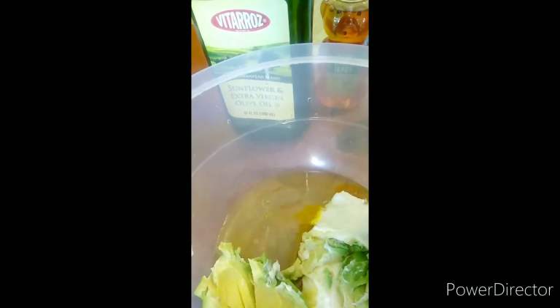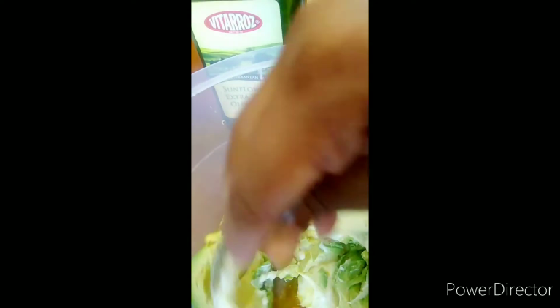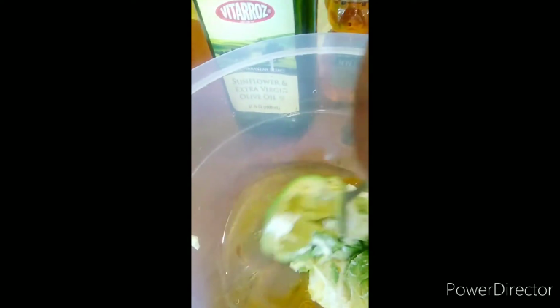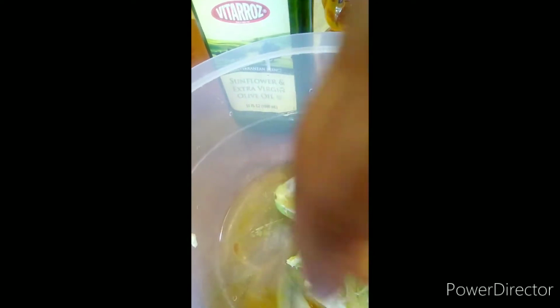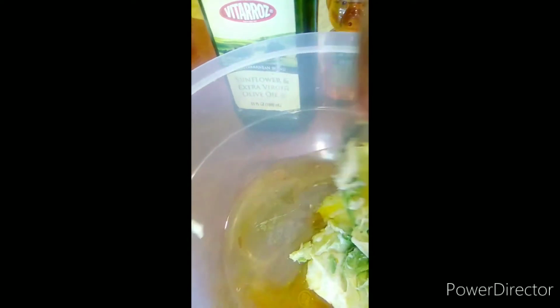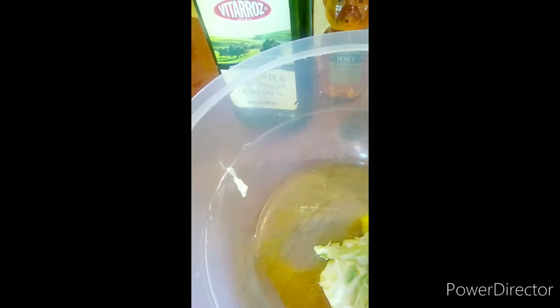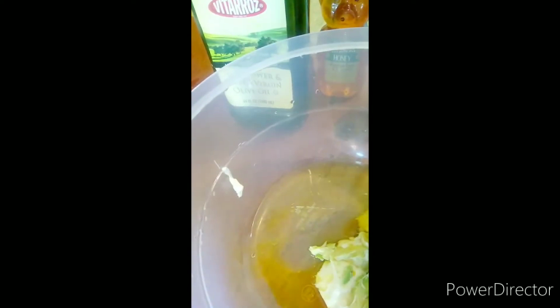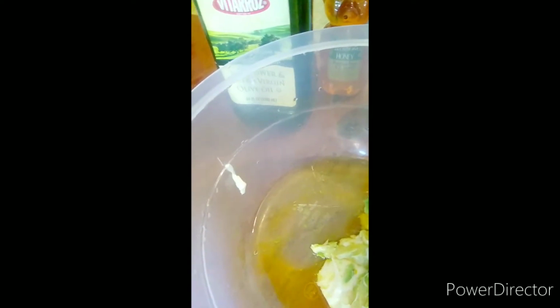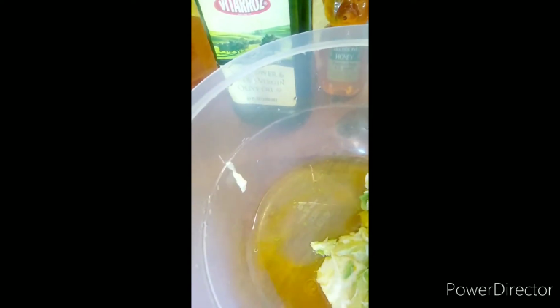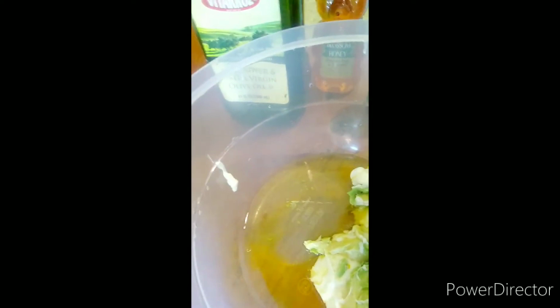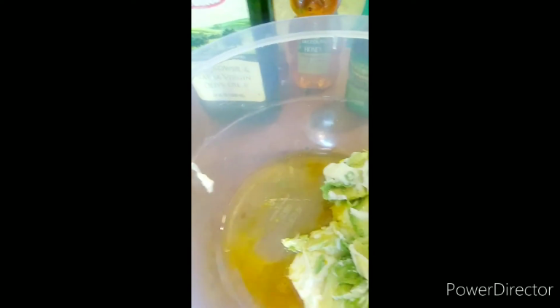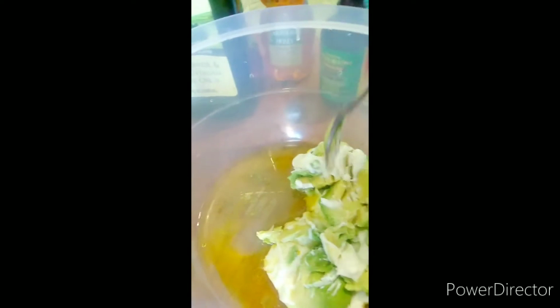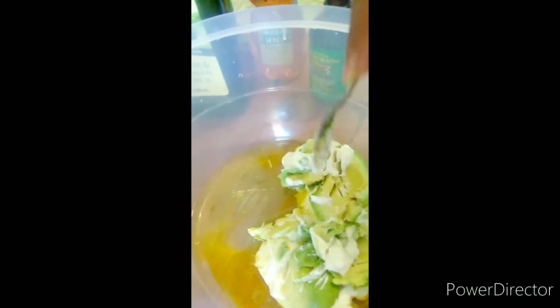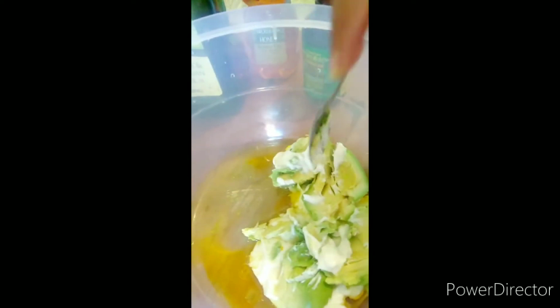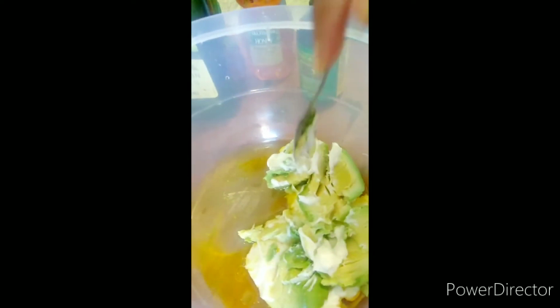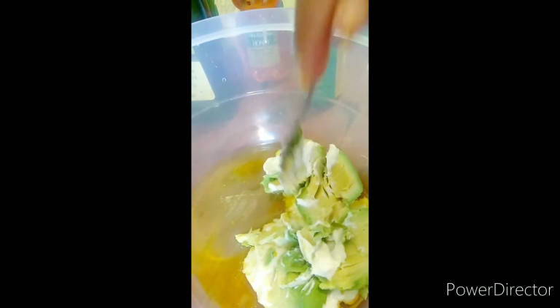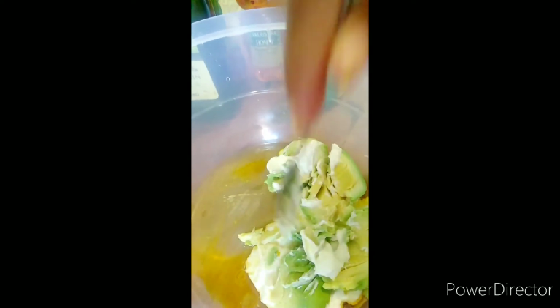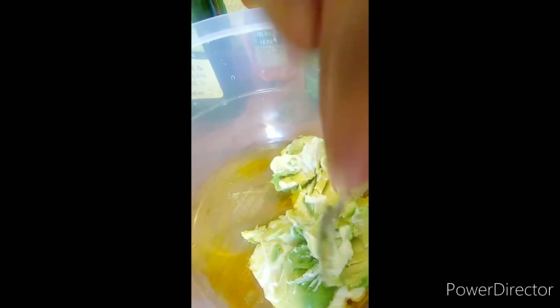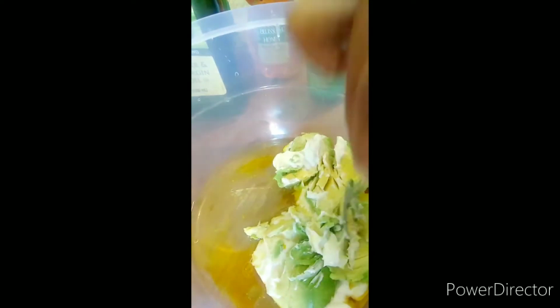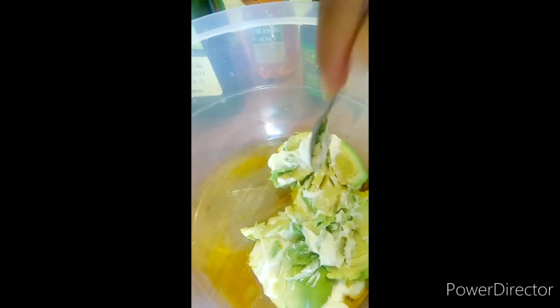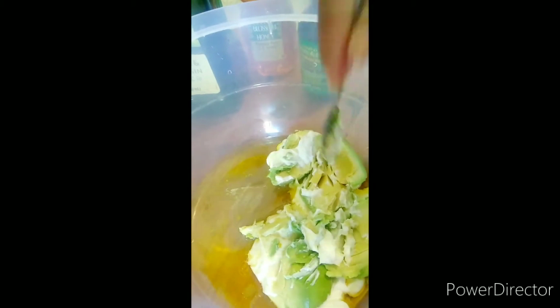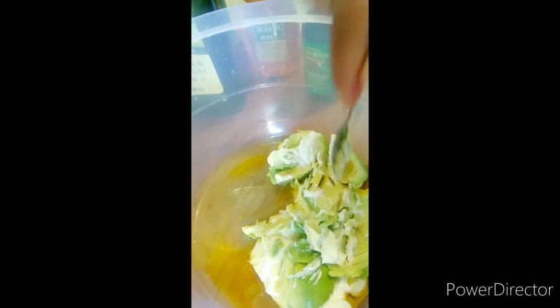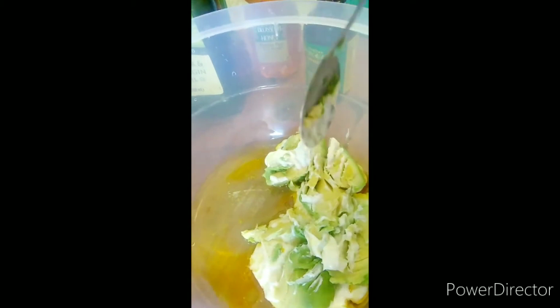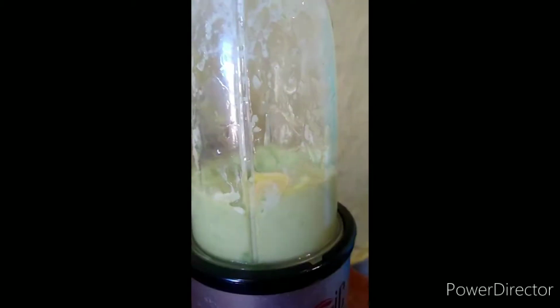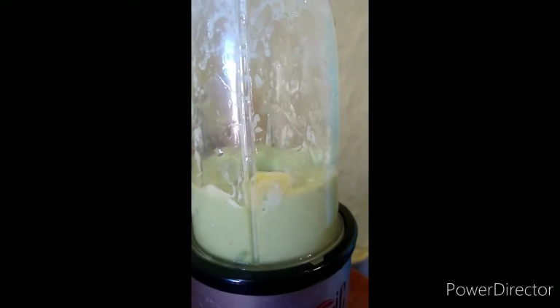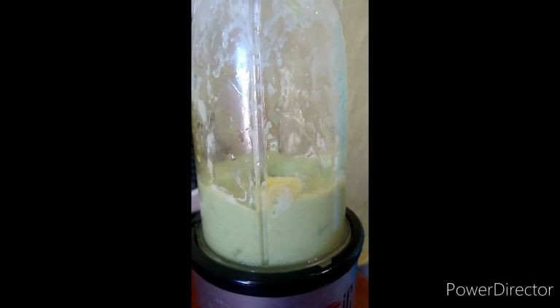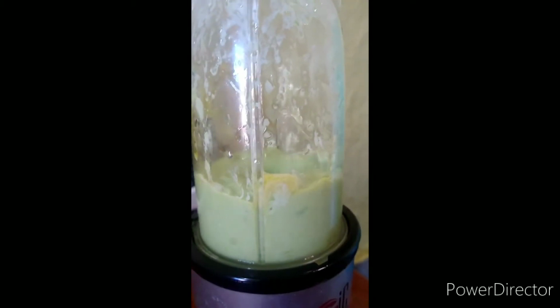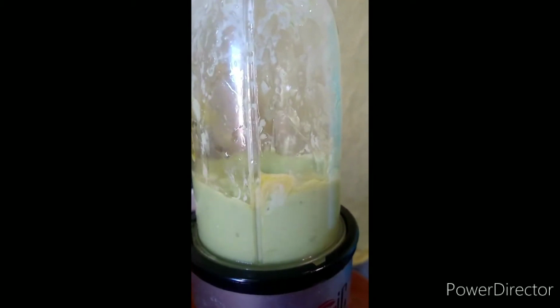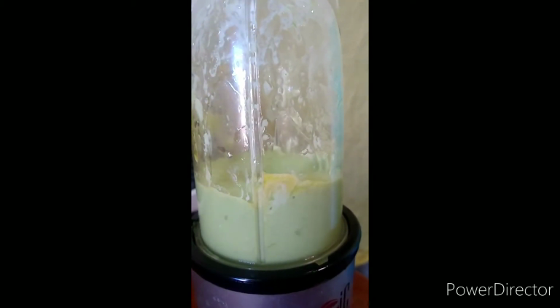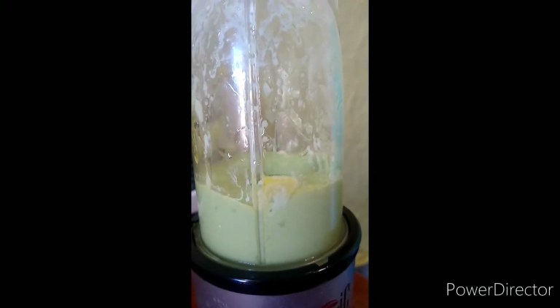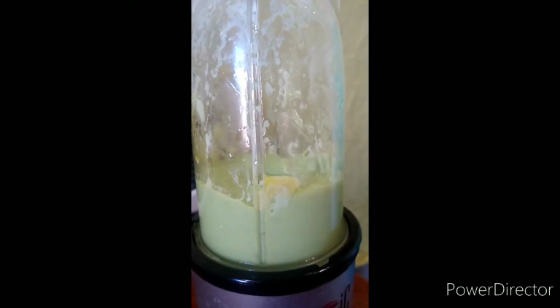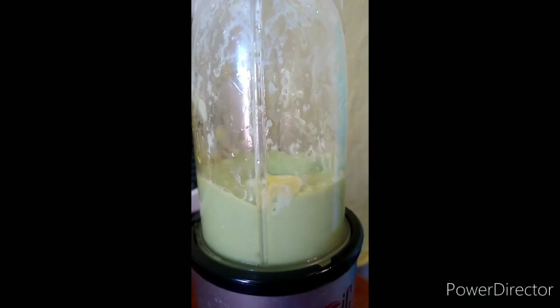Mixing and mixing and mixing. Chopping and chopping and chopping. Then I blend it all up.